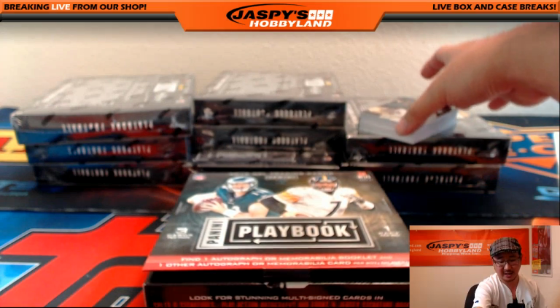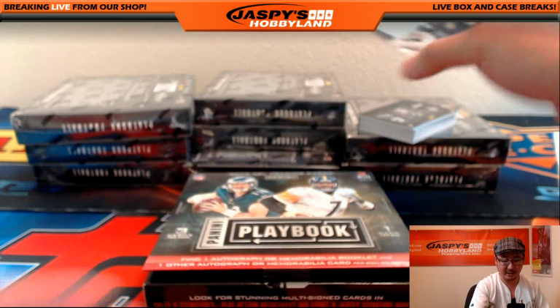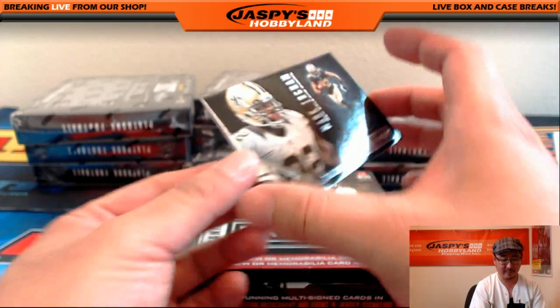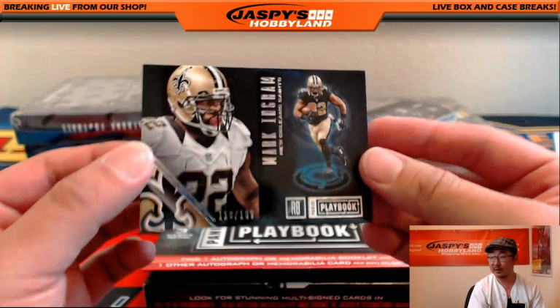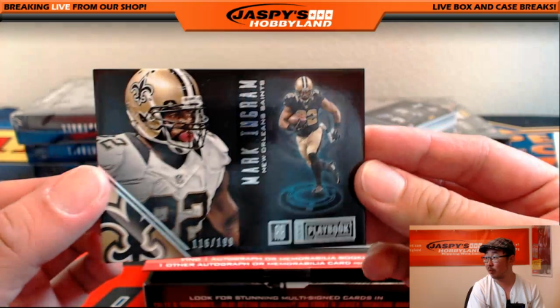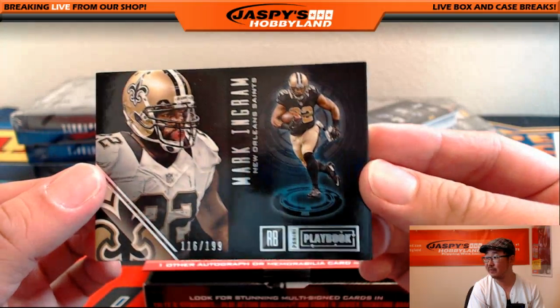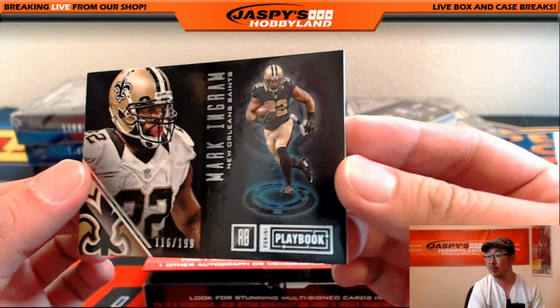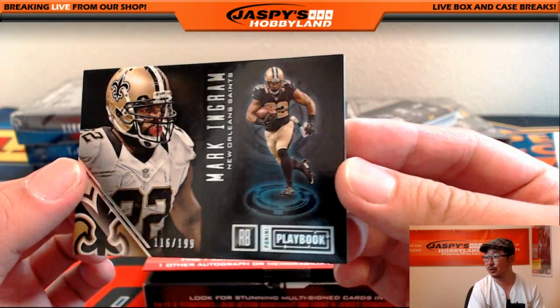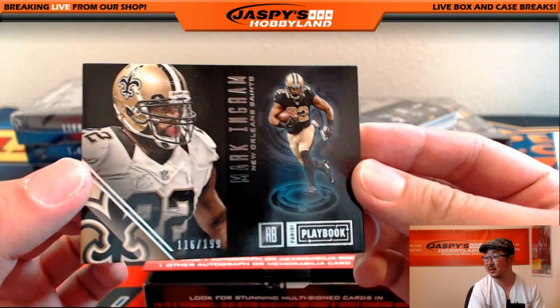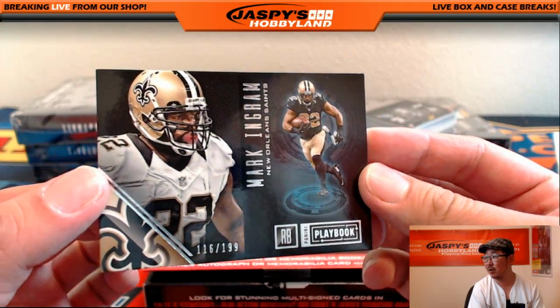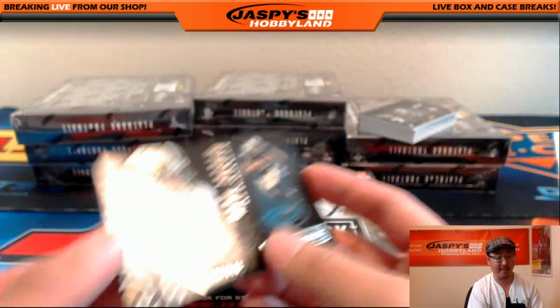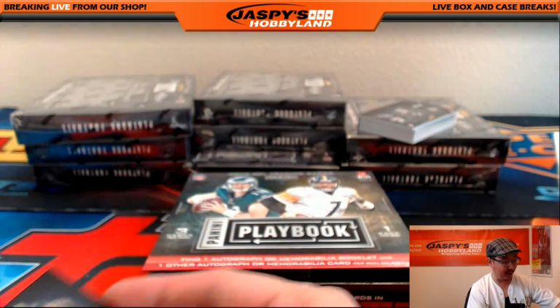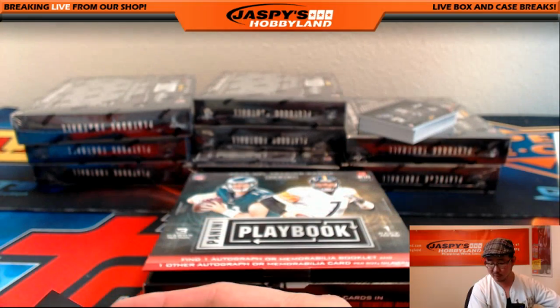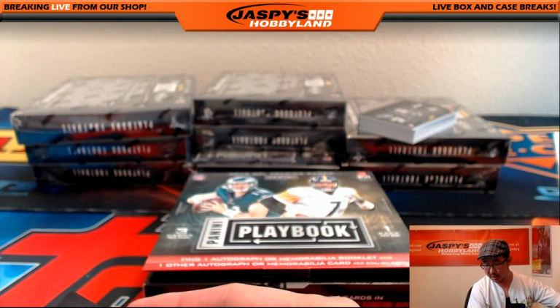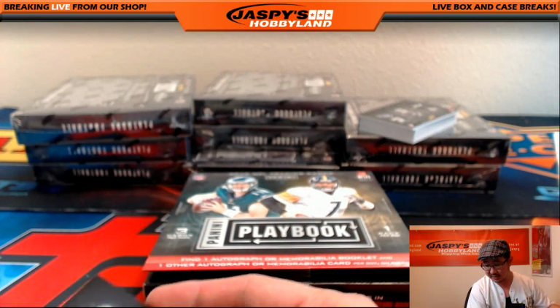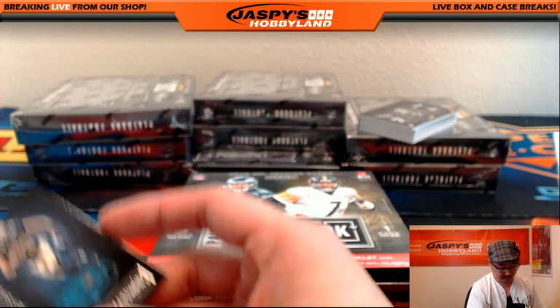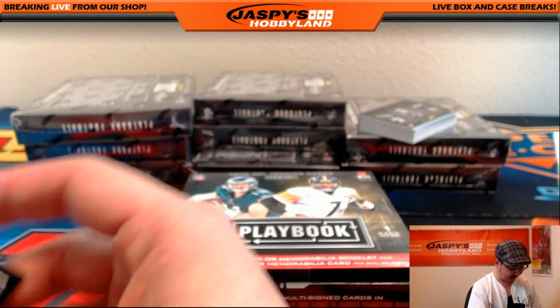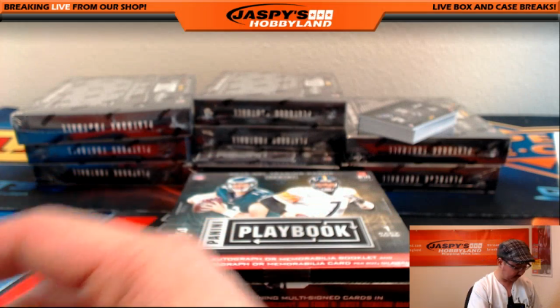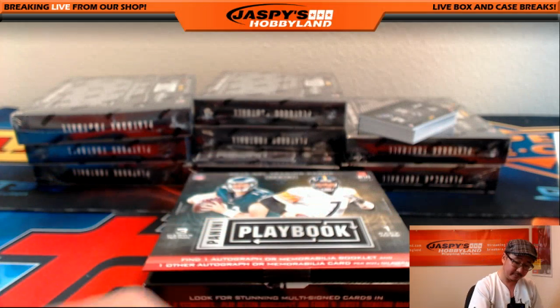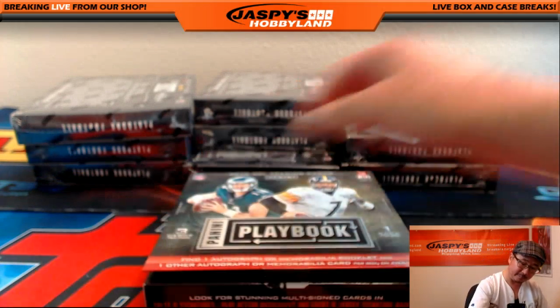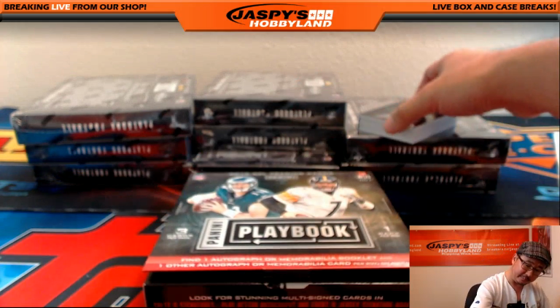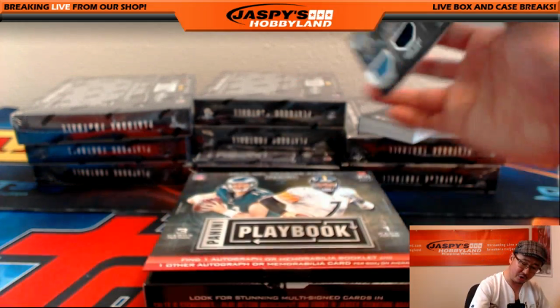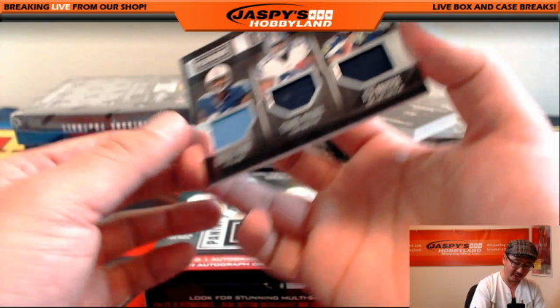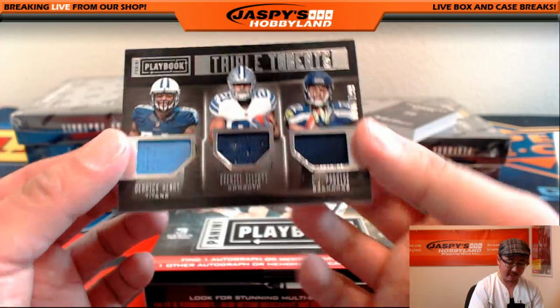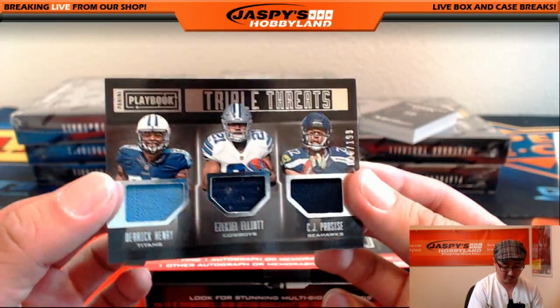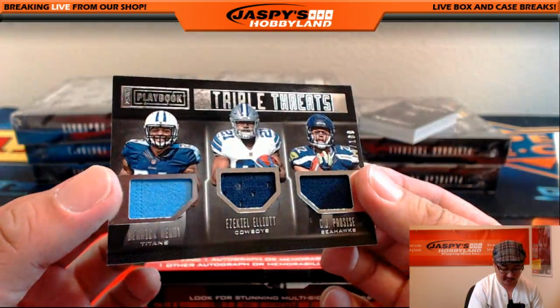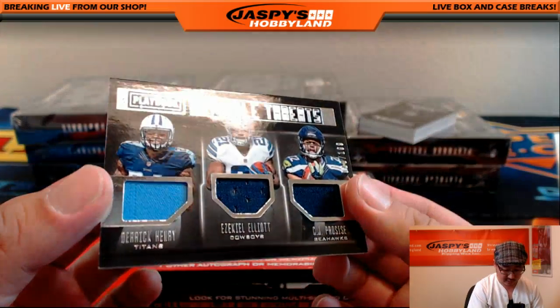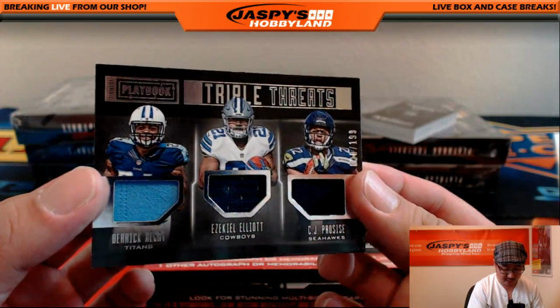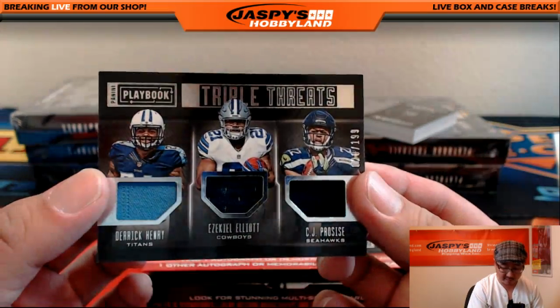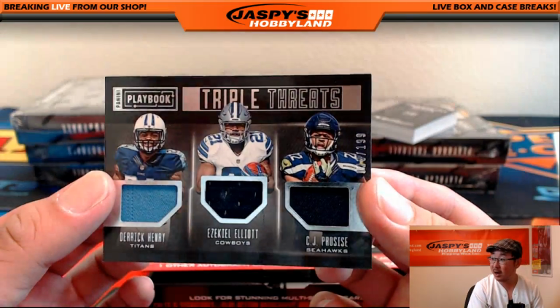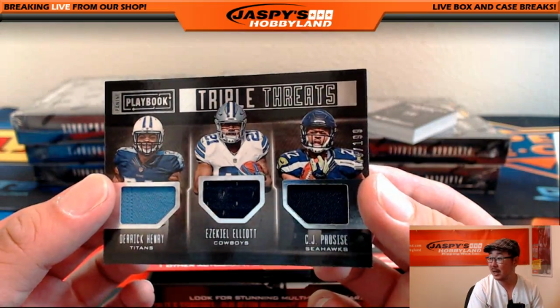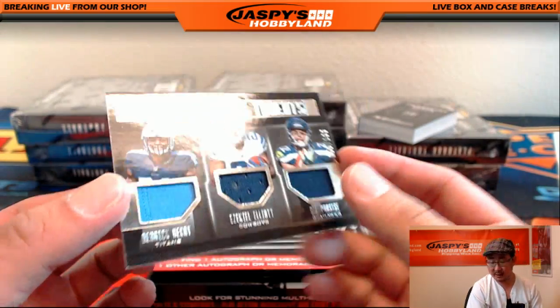JazzbeesHockeyLine.com. More breaks to be filled. More breaks to do. 116 out of 199 — Mark Ingram for the Saints. Got a triple relic to randomize. Triple threats, 20 out of 199.